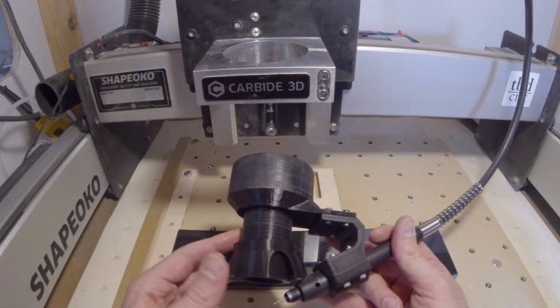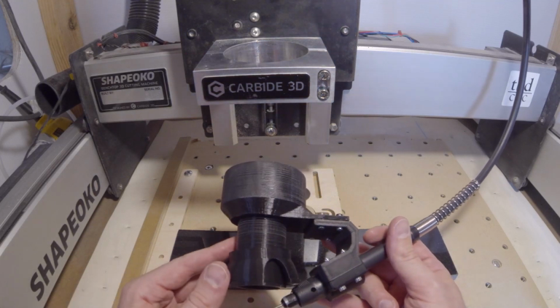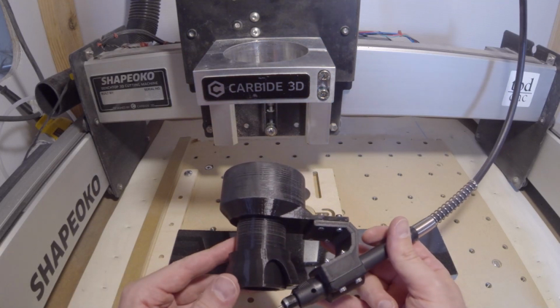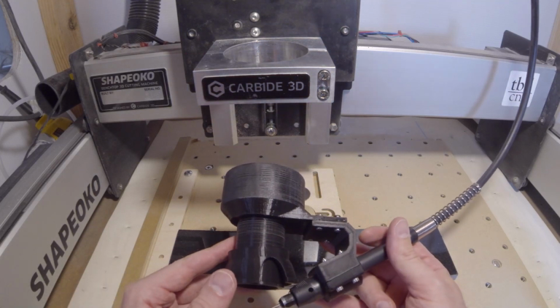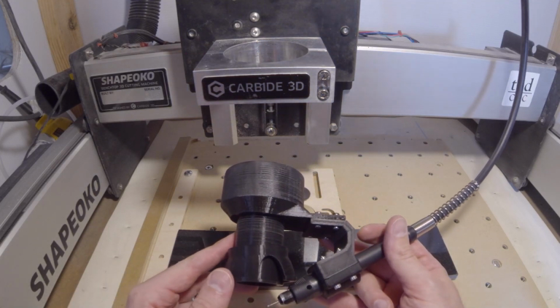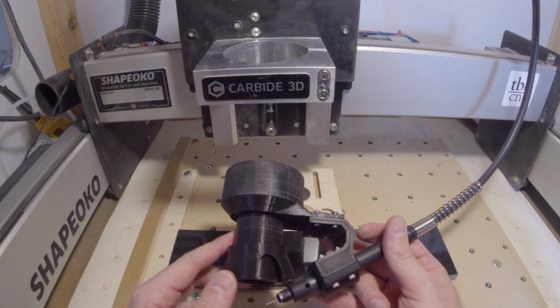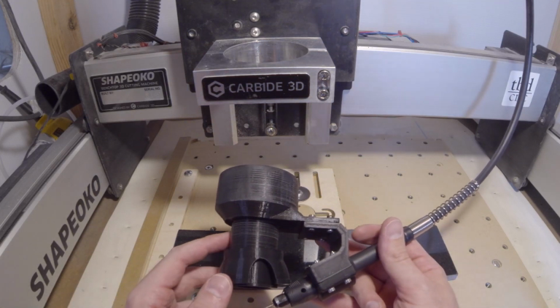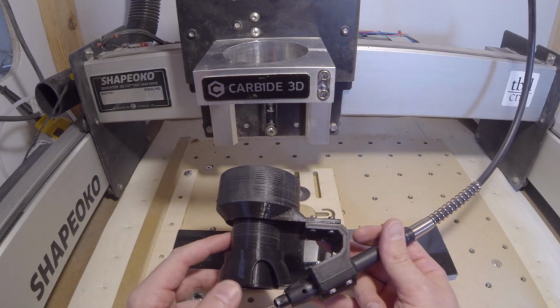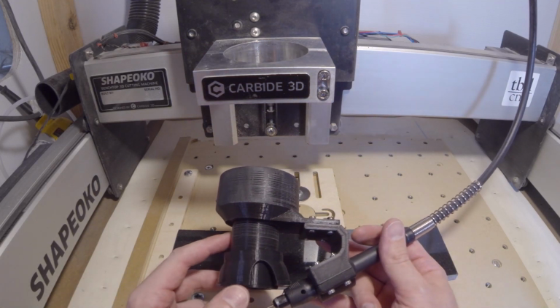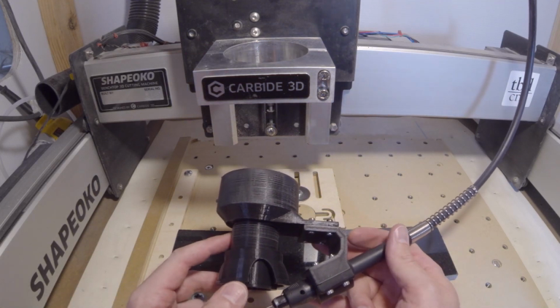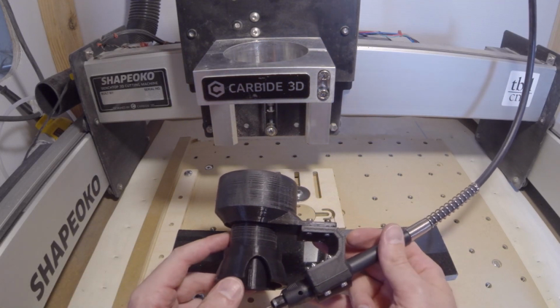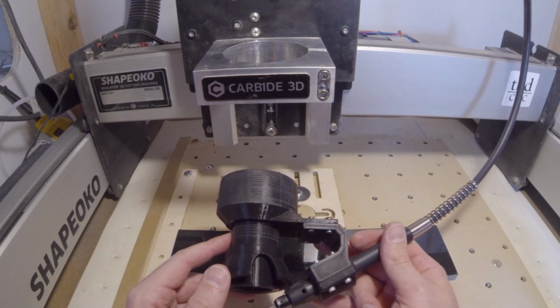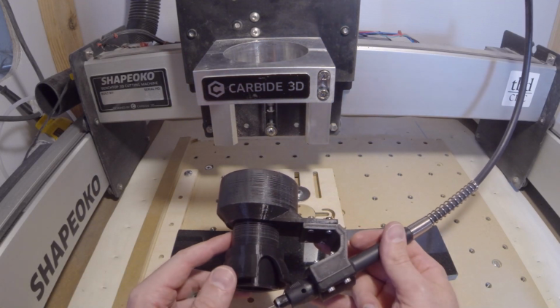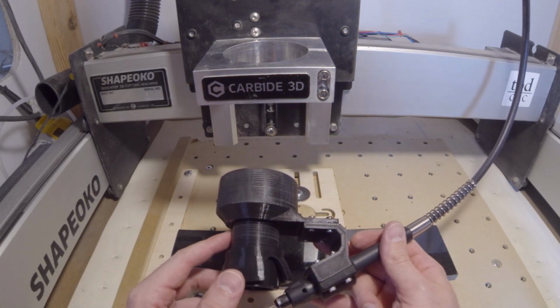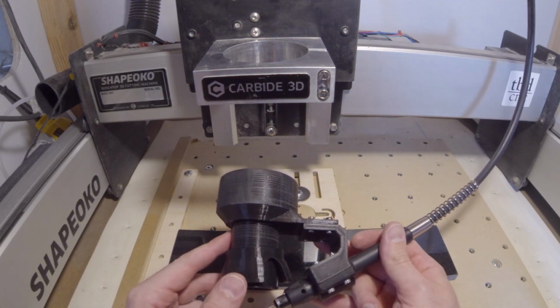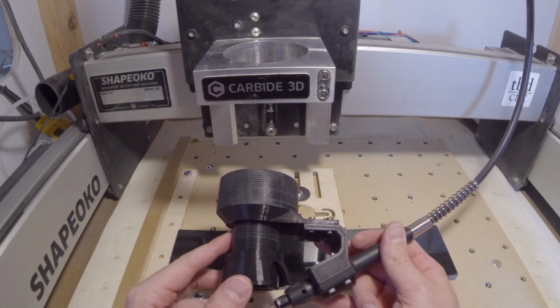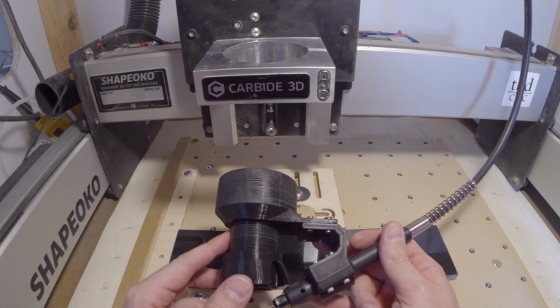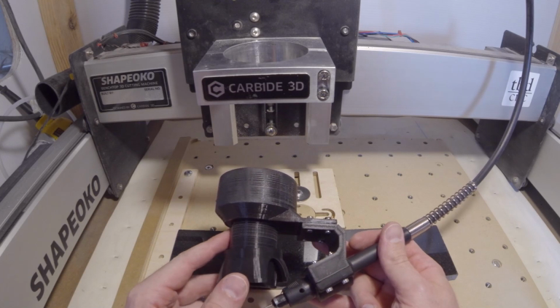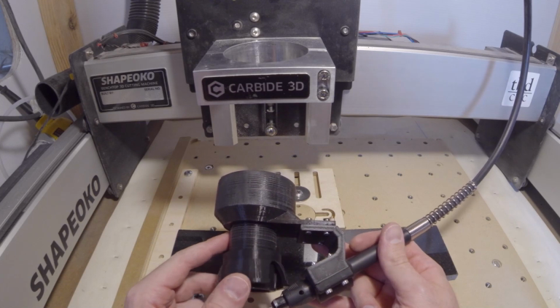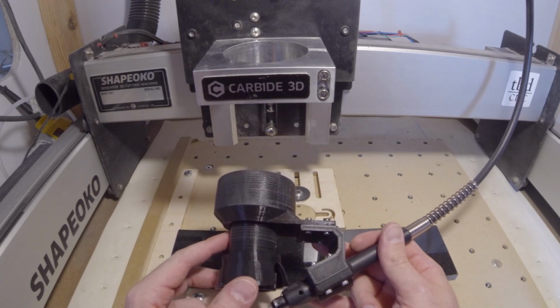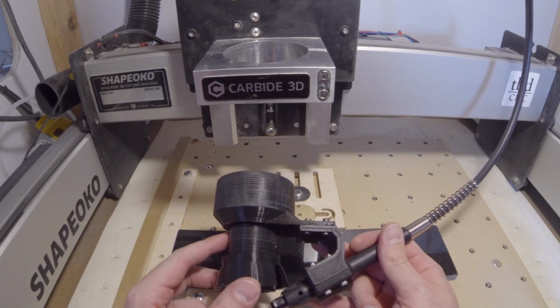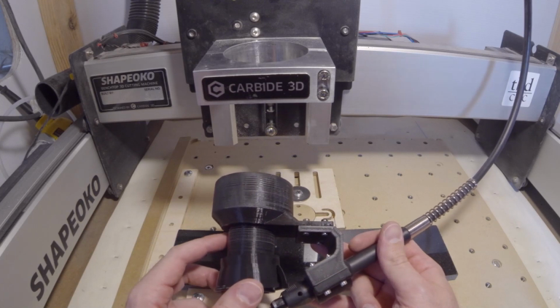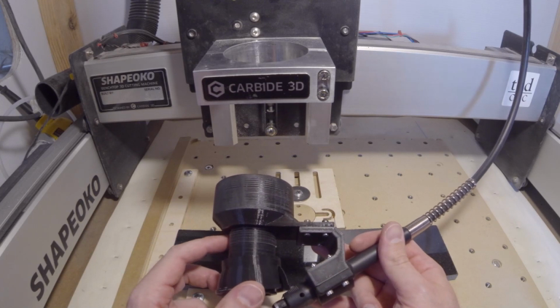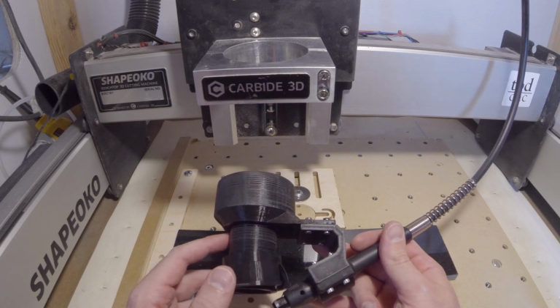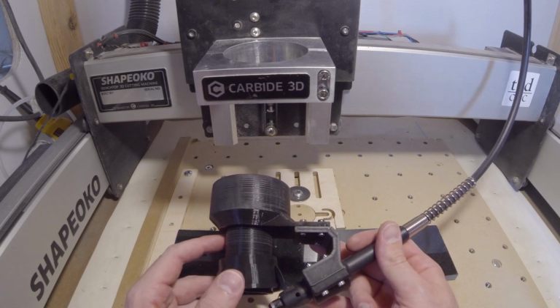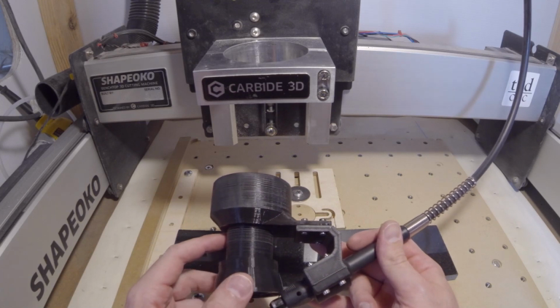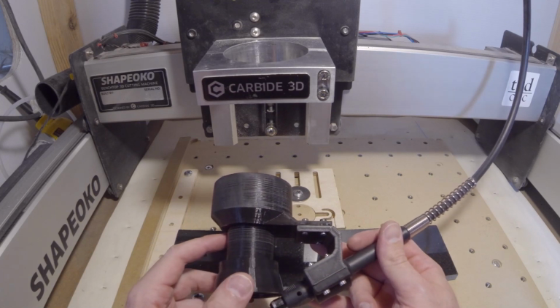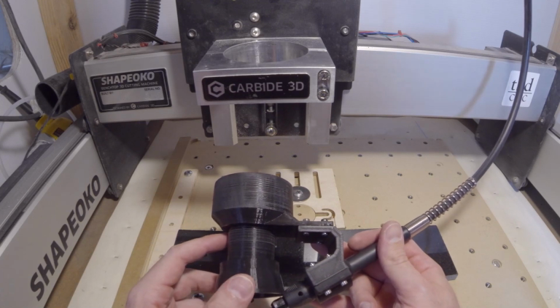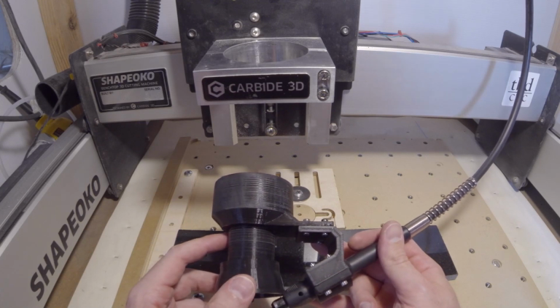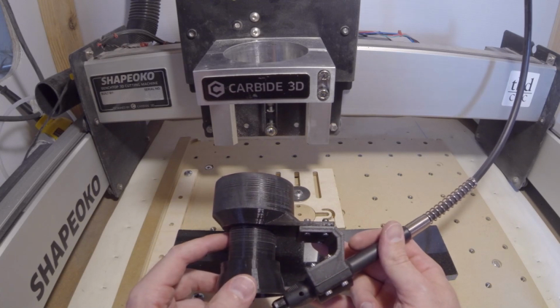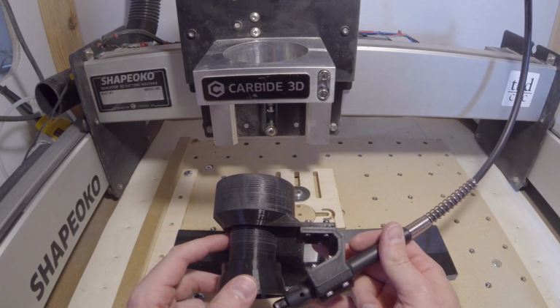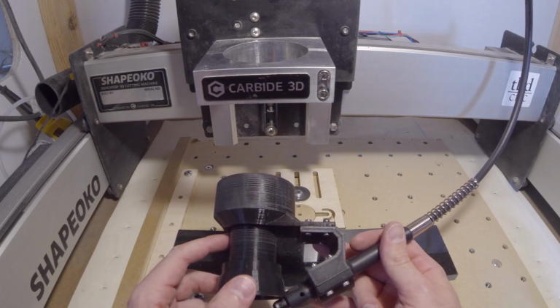Hi everyone, Brooks here with Colorado Customs 3D, and I just wanted to show off the new engraving fixture that I designed for the Shapeoko.